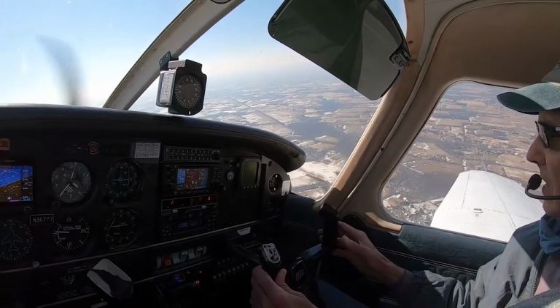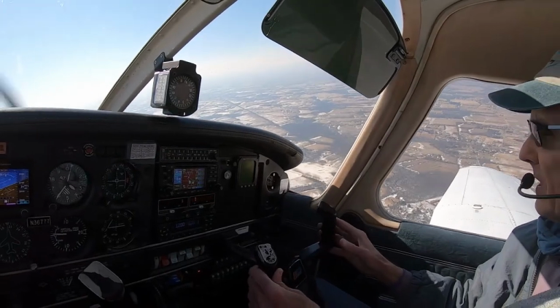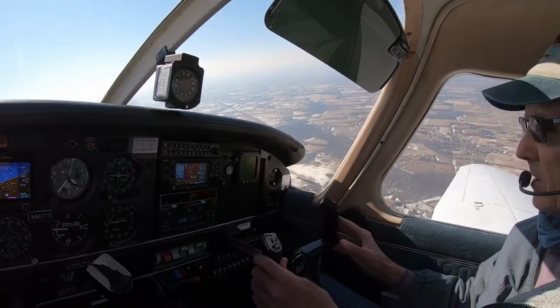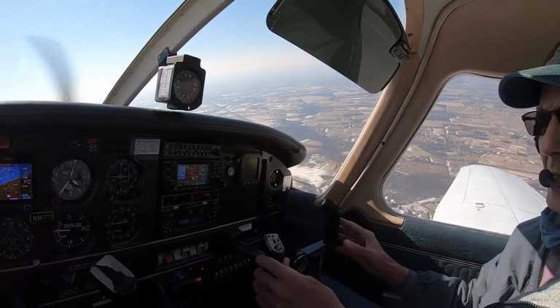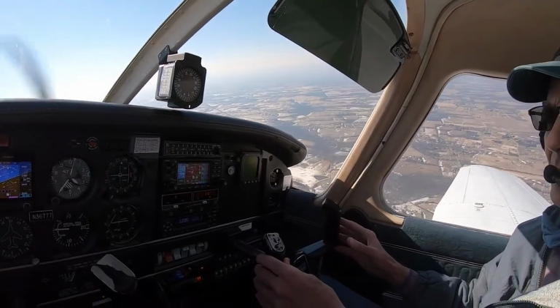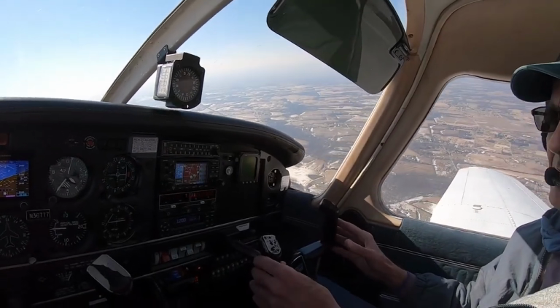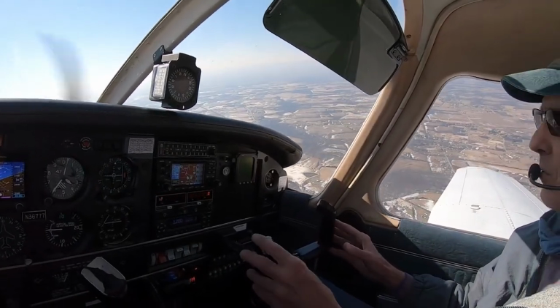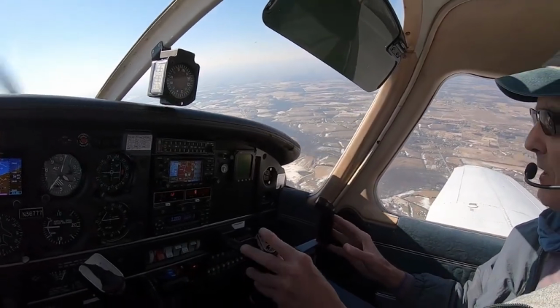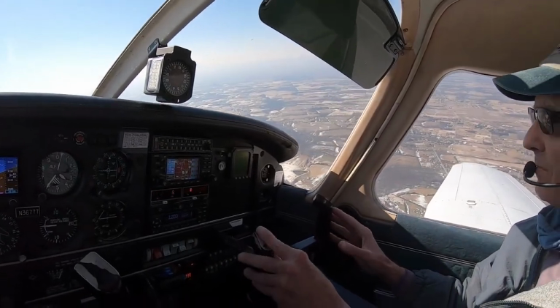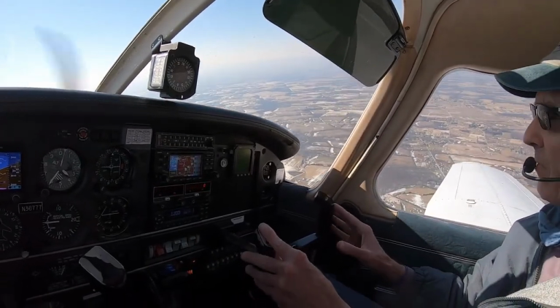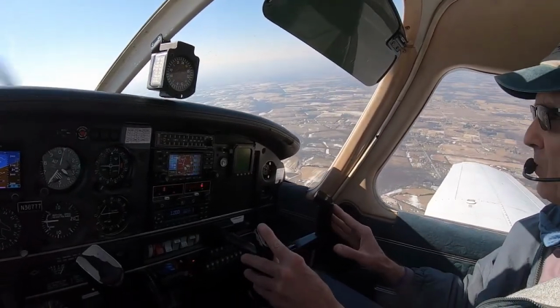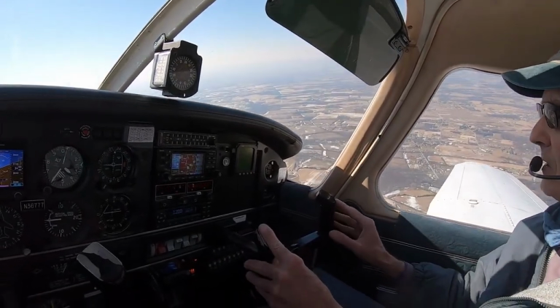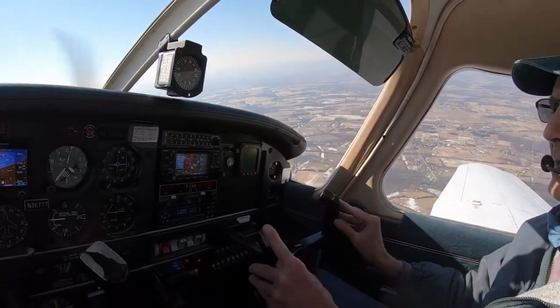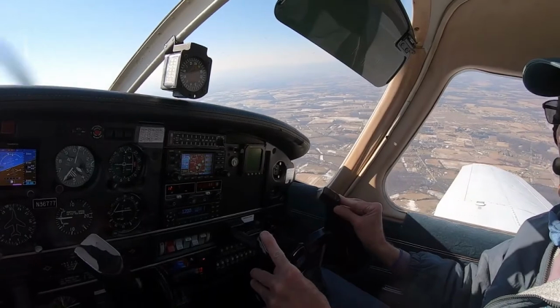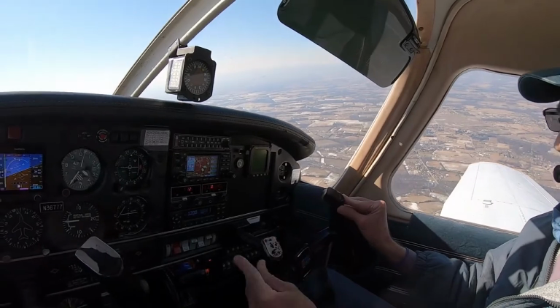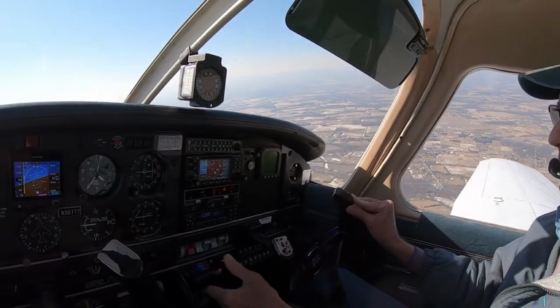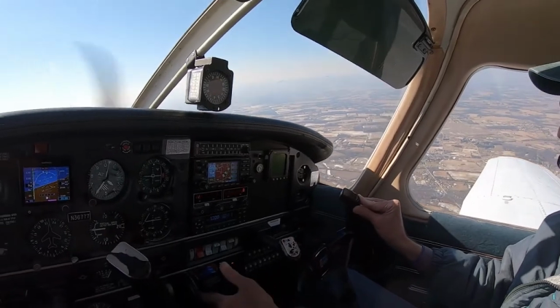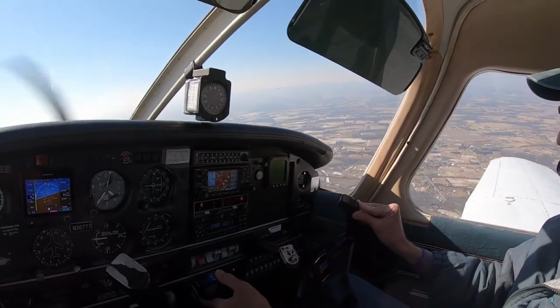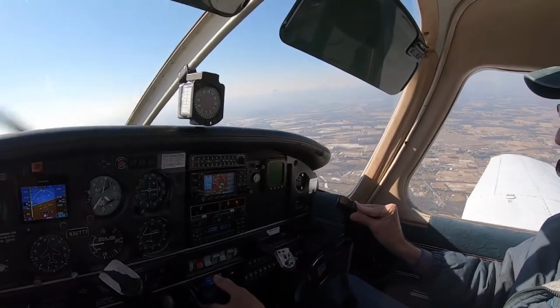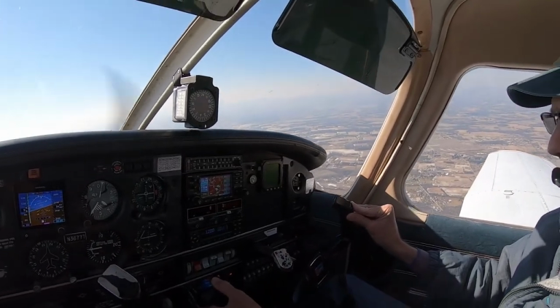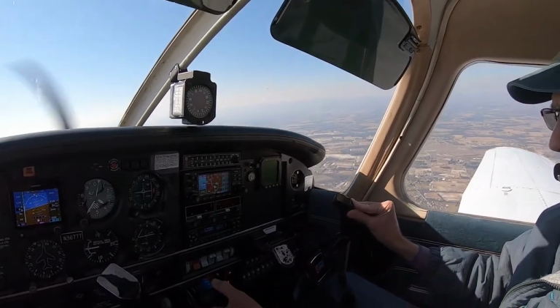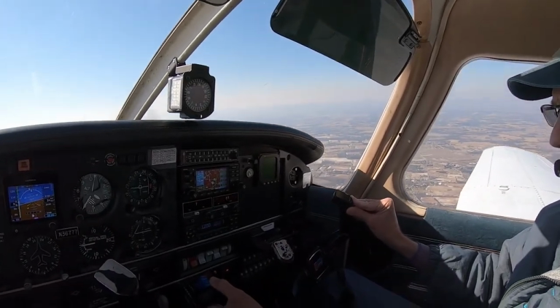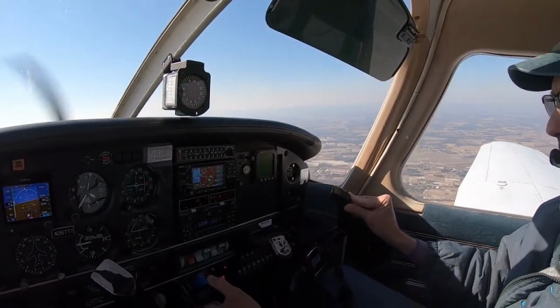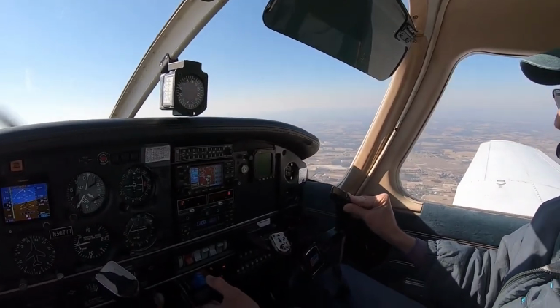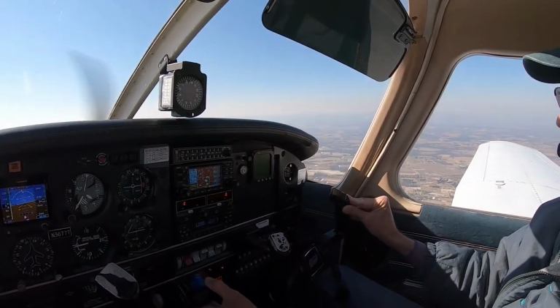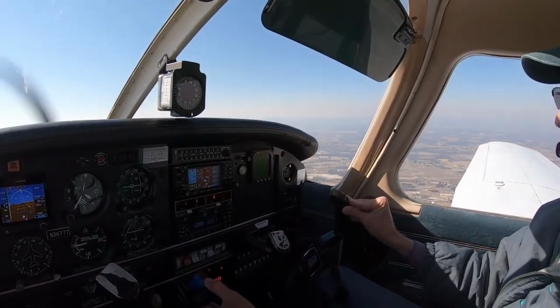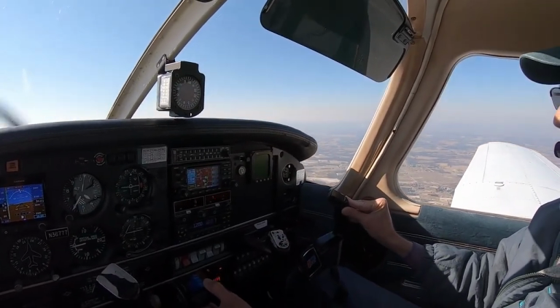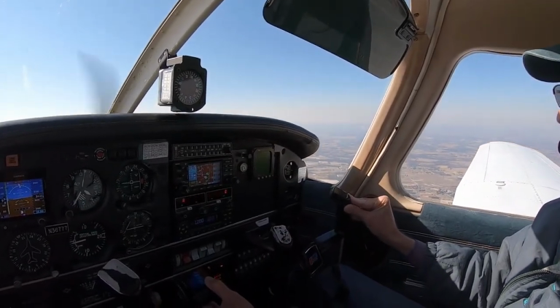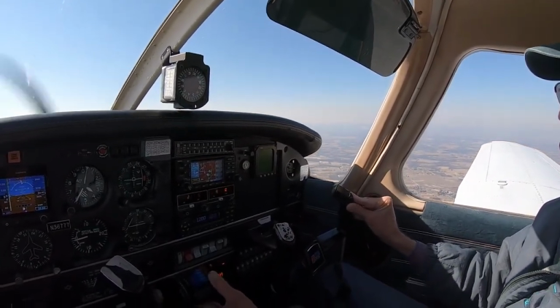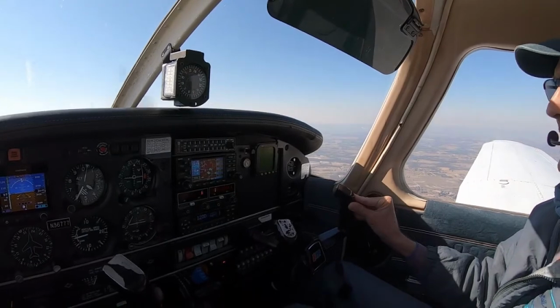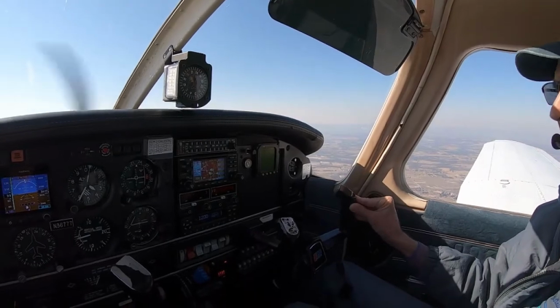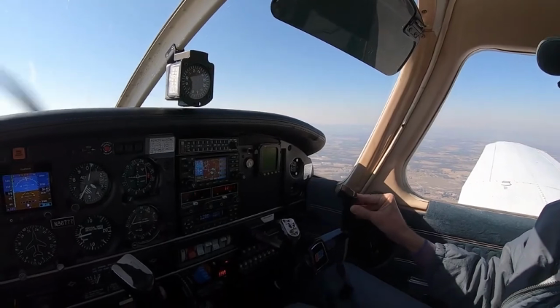Okay, we're going to point the airplane into the wind. We have some southwest winds today, and we're going to do the power-off stall.